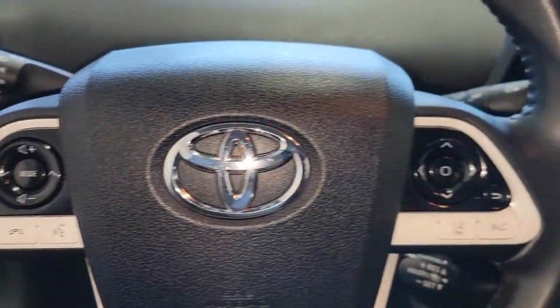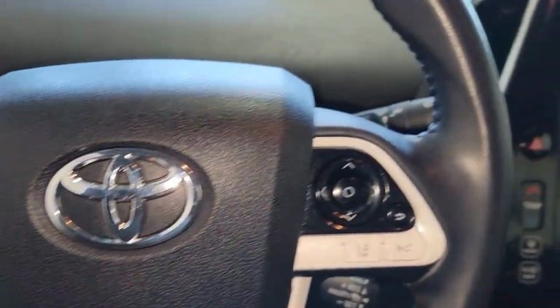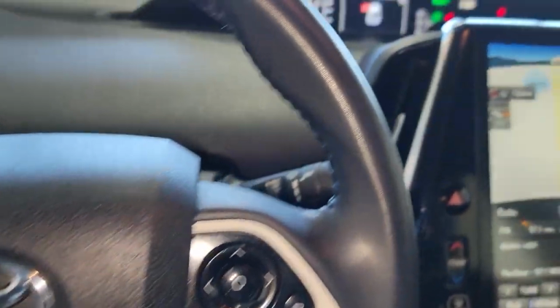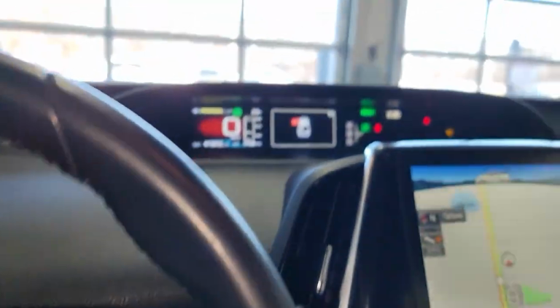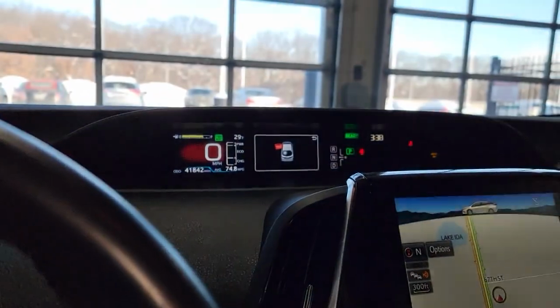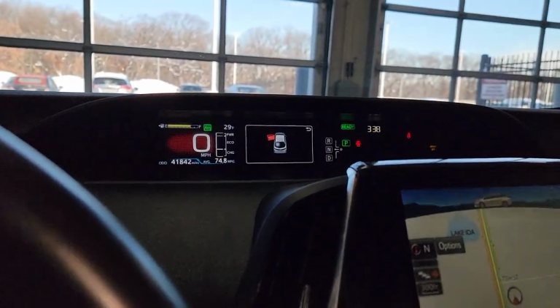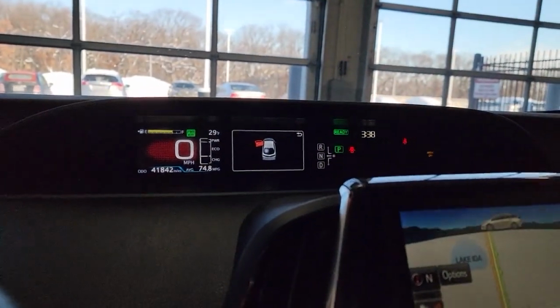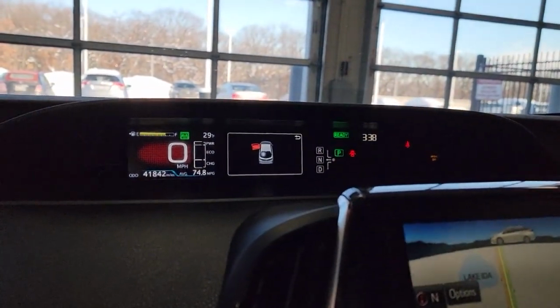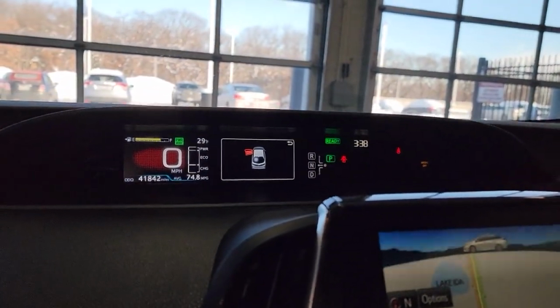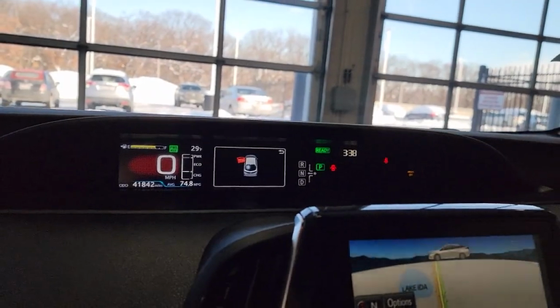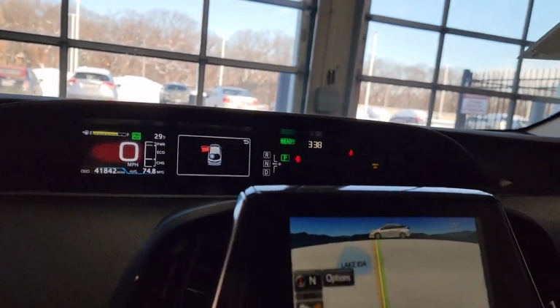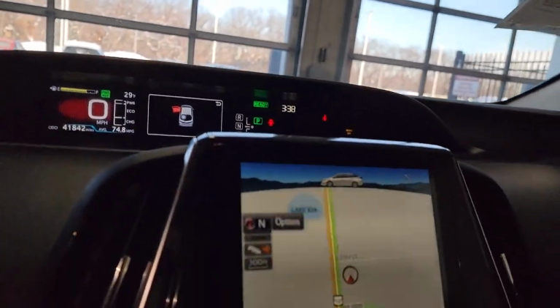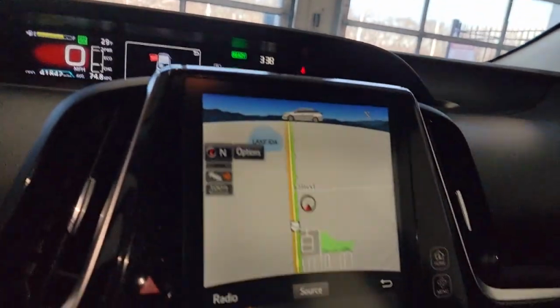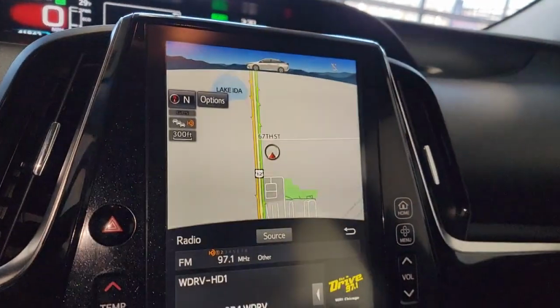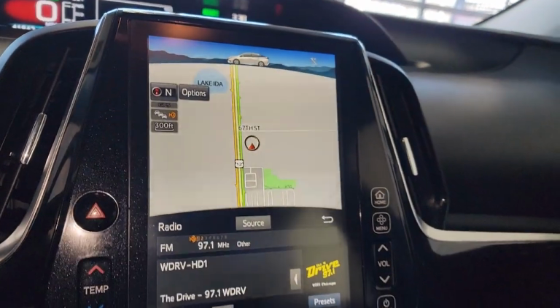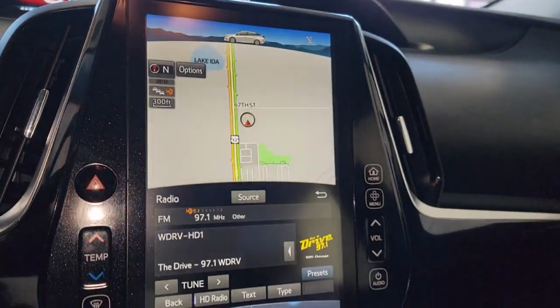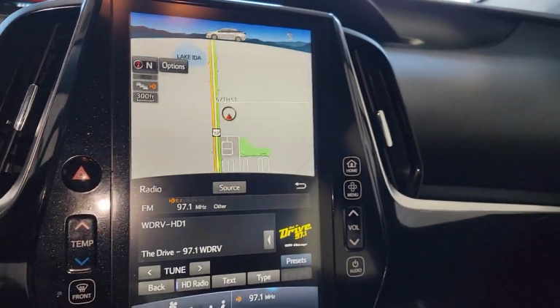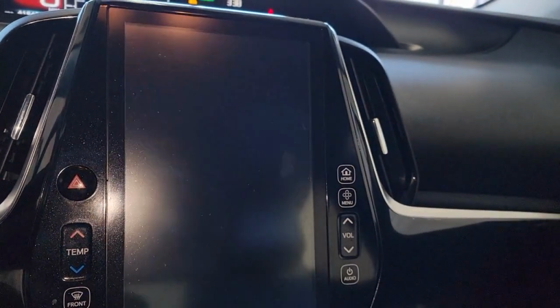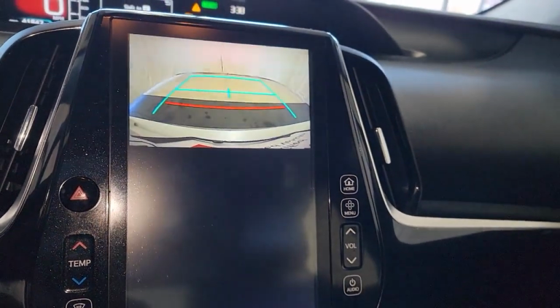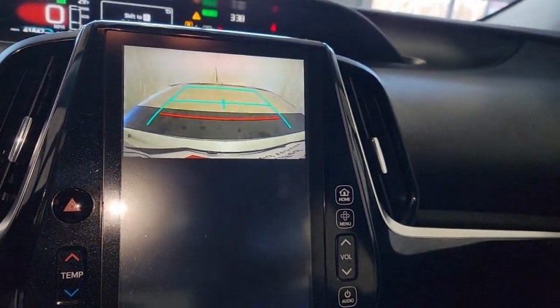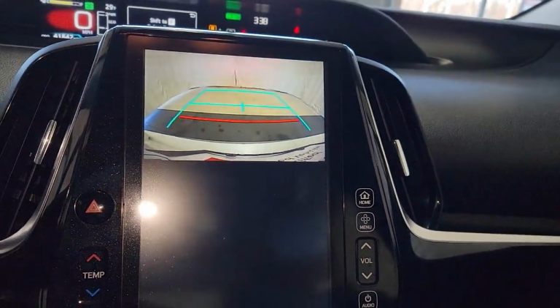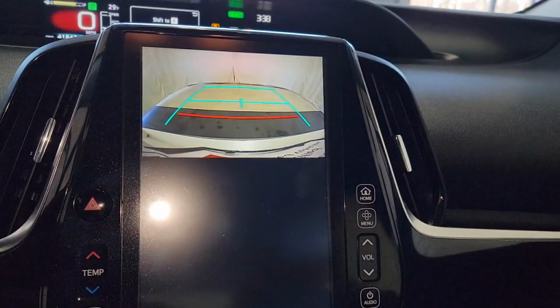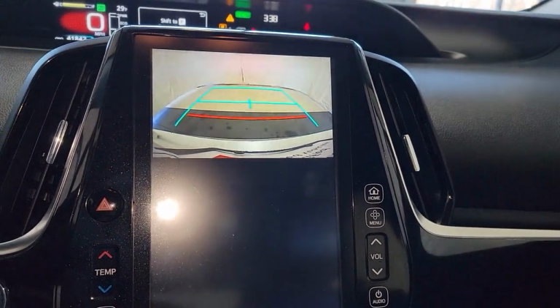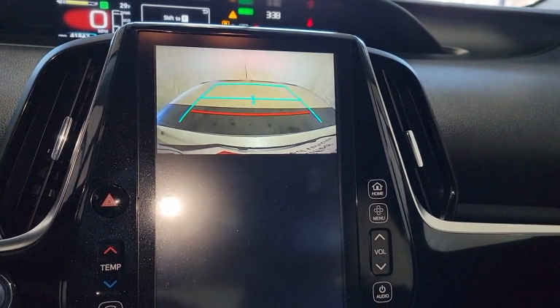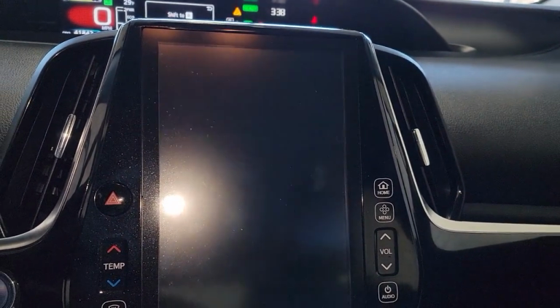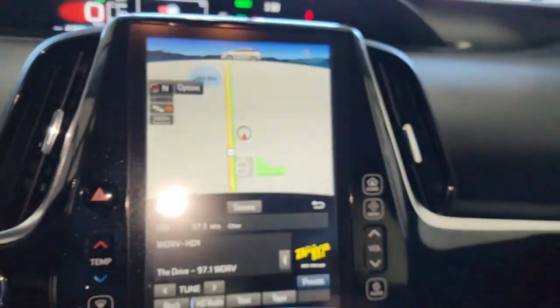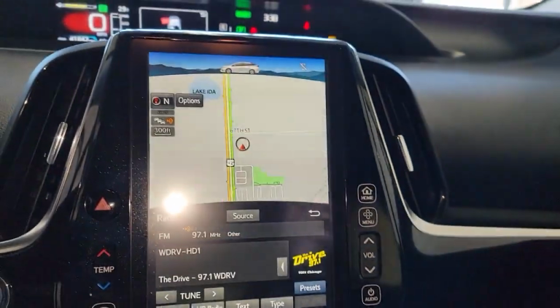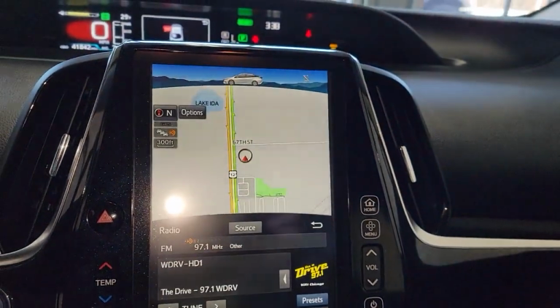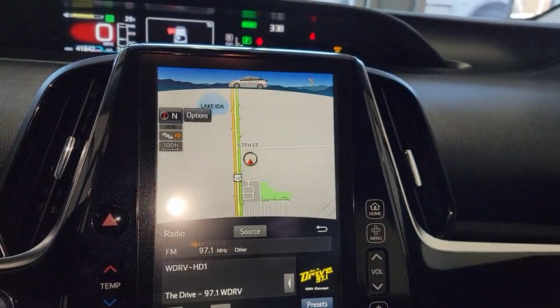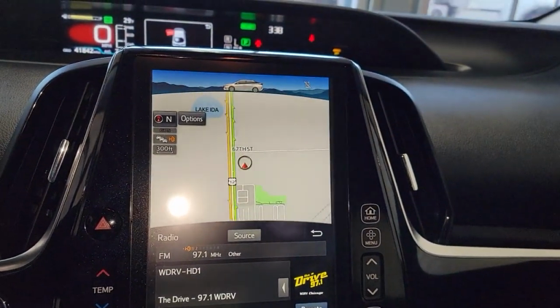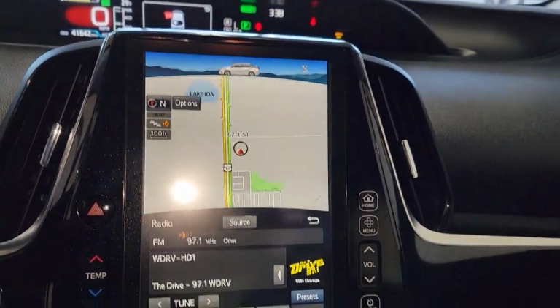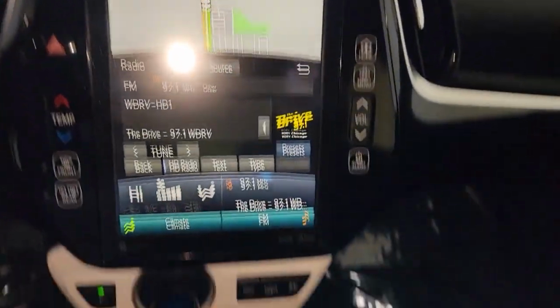Keyless entry, navigation system, satellite radio, keyless start, heated mirrors, adaptive cruise control, lane keeping assist, backup camera, heated front seat, aluminum wheels.